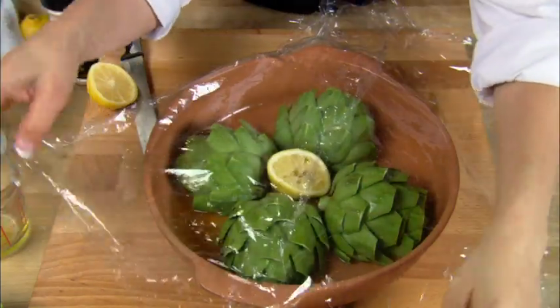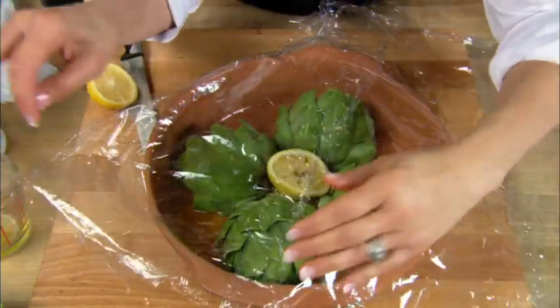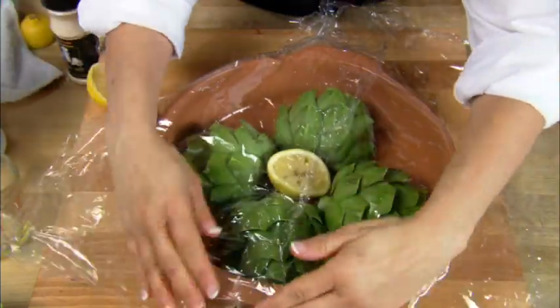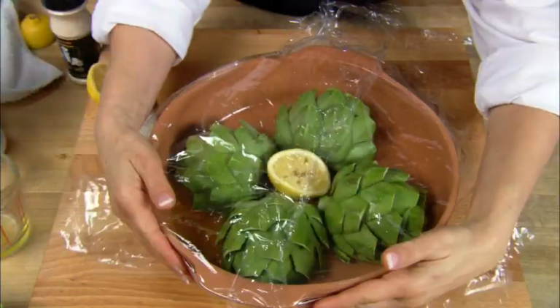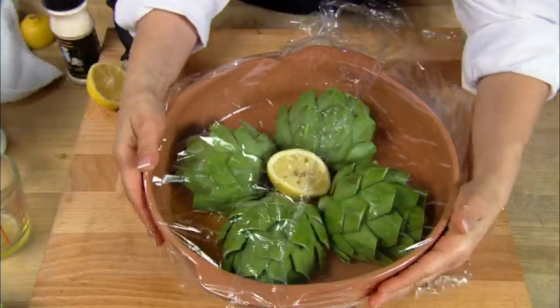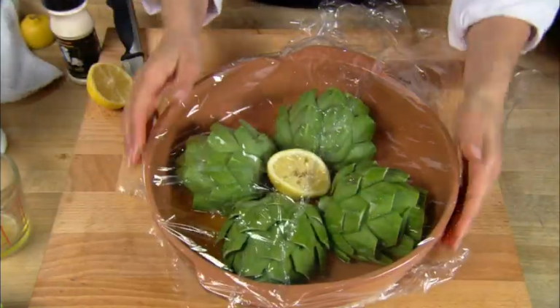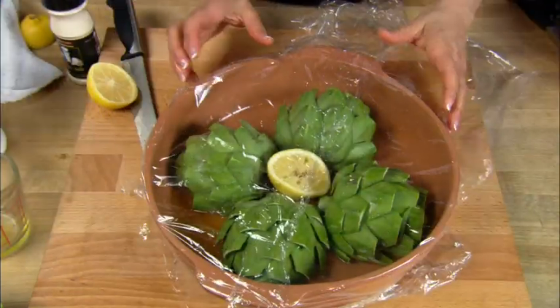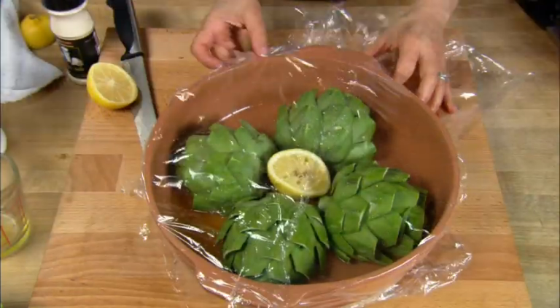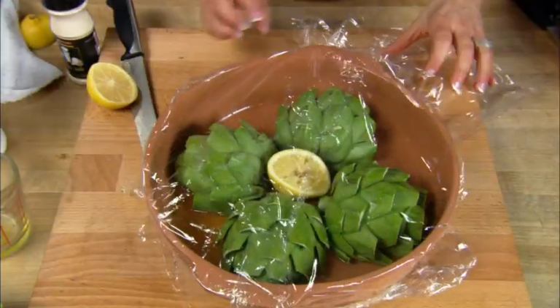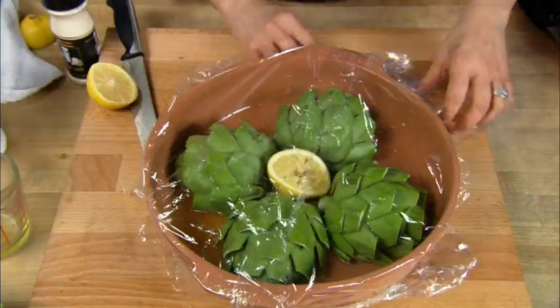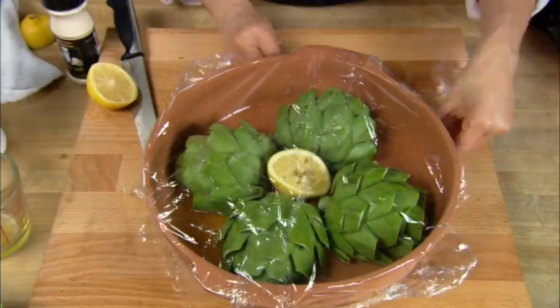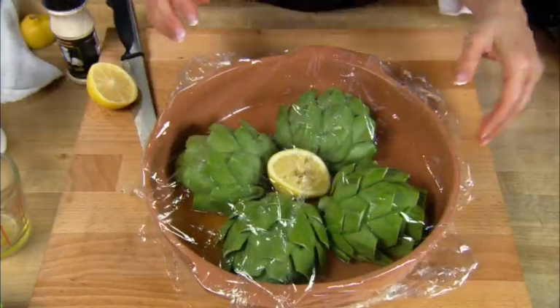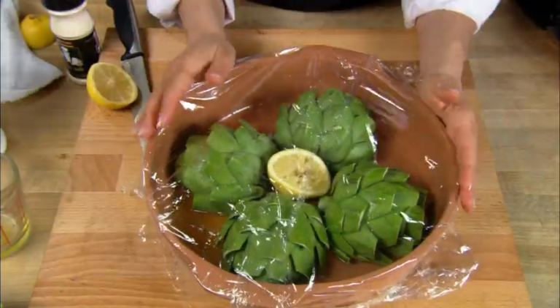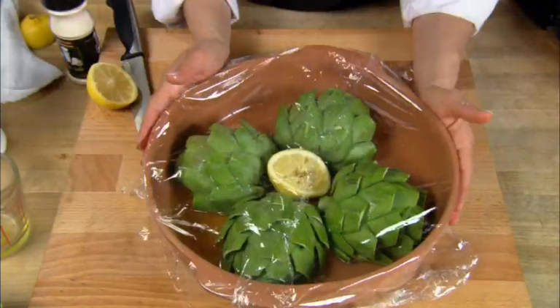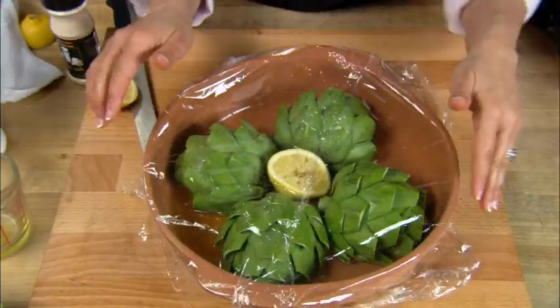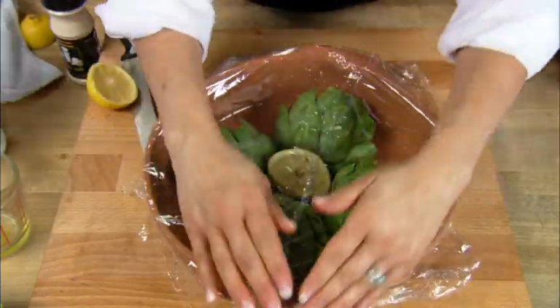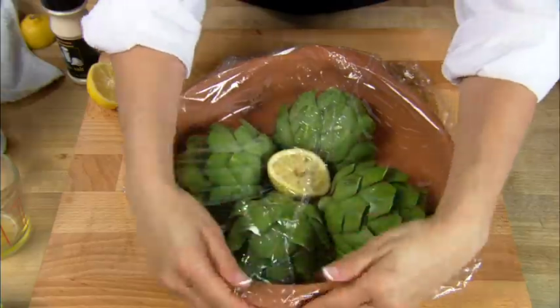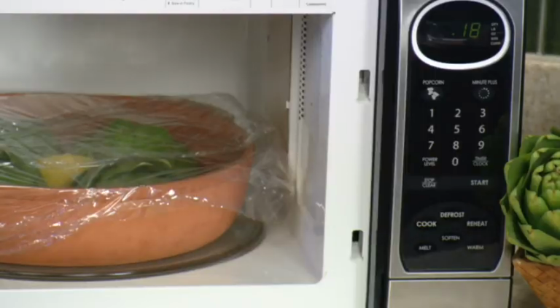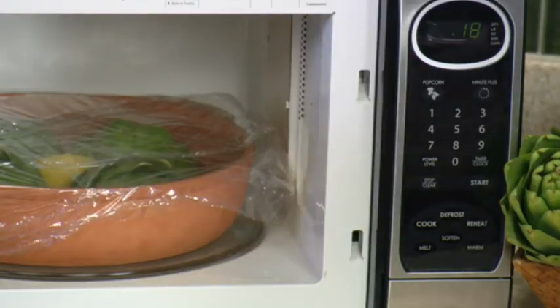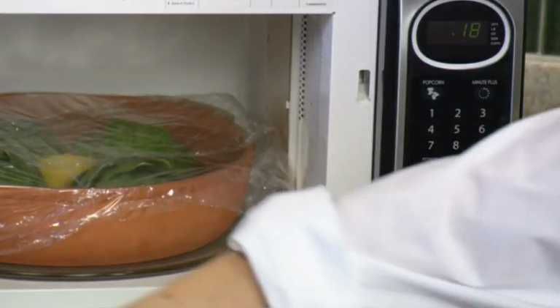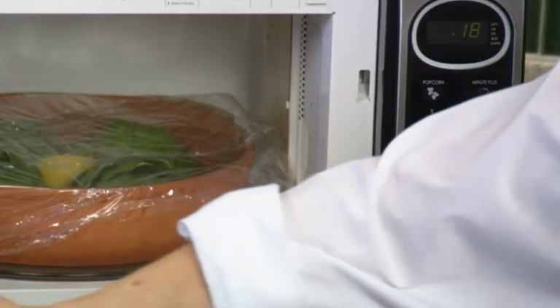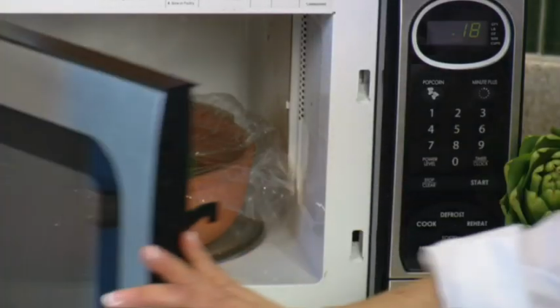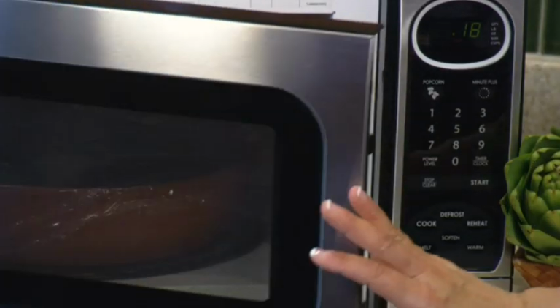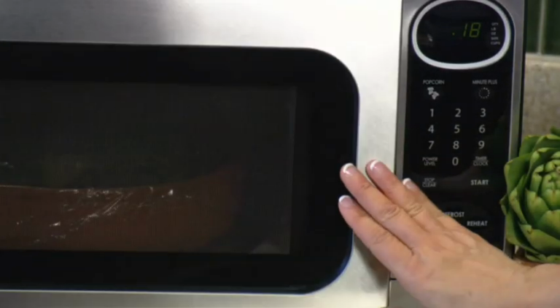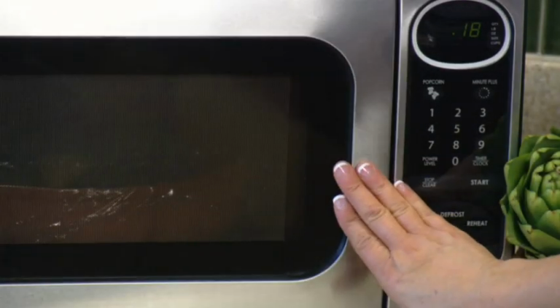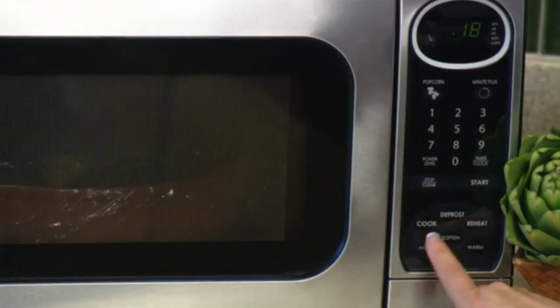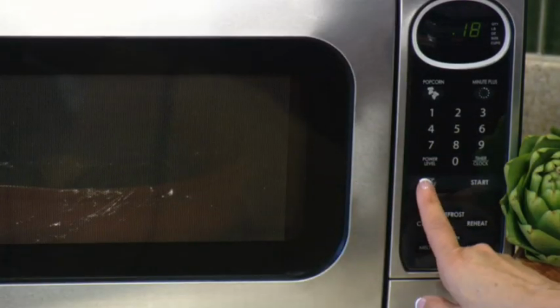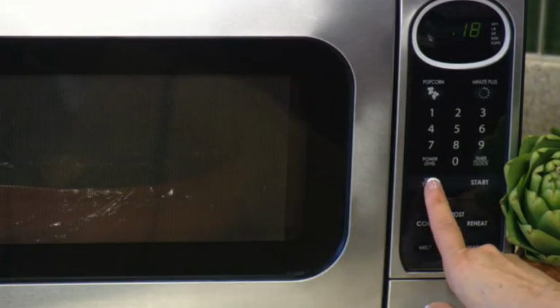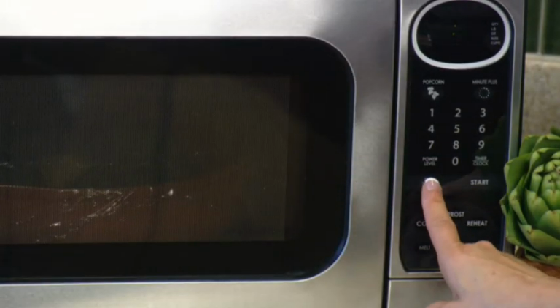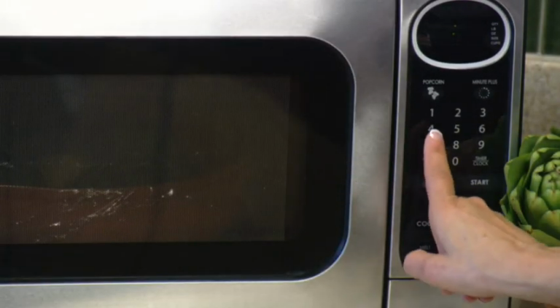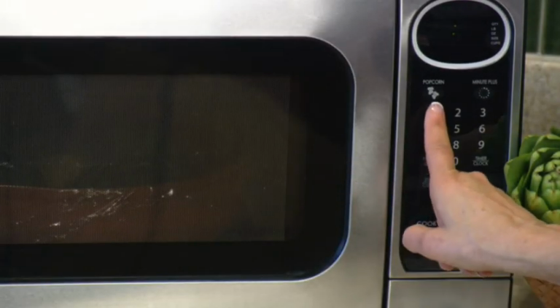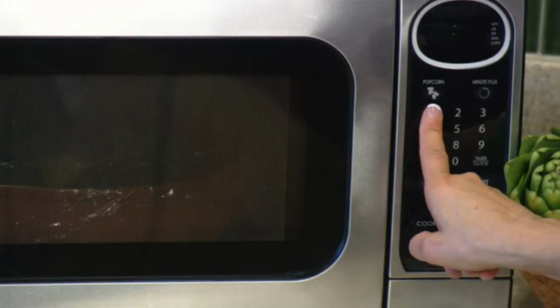Place microwavable plastic wrap or a plate on top of the baking dish to create a seal, and then cook in the microwave for about 18 to 20 minutes.